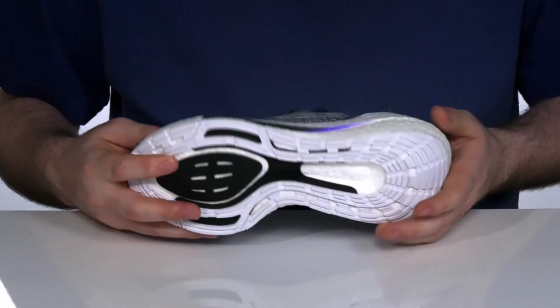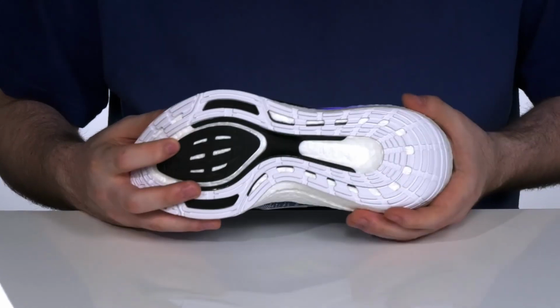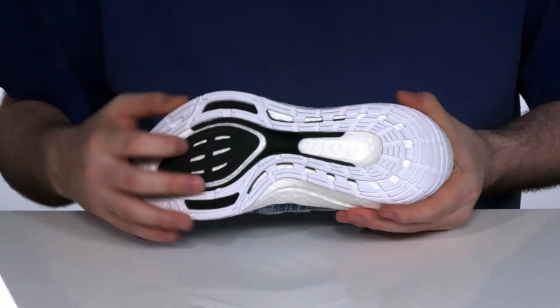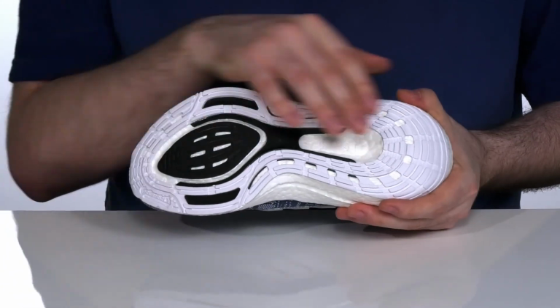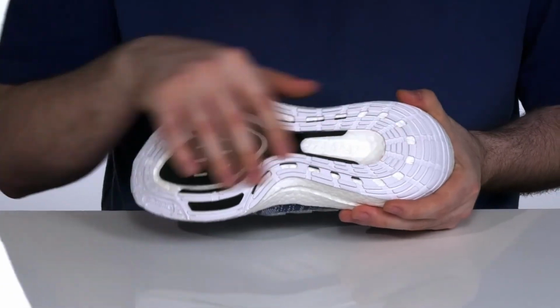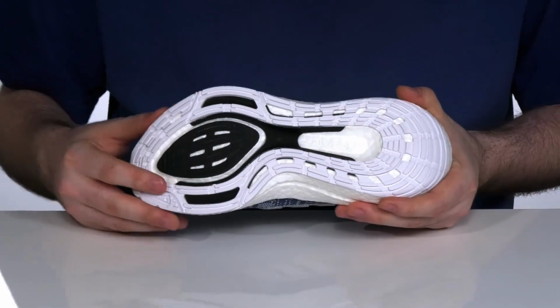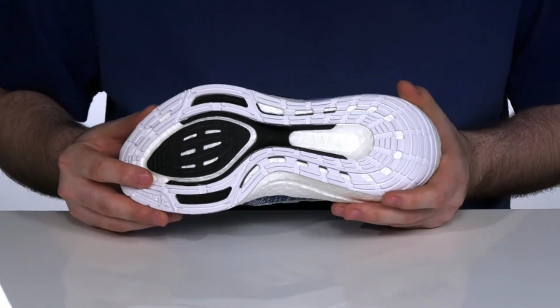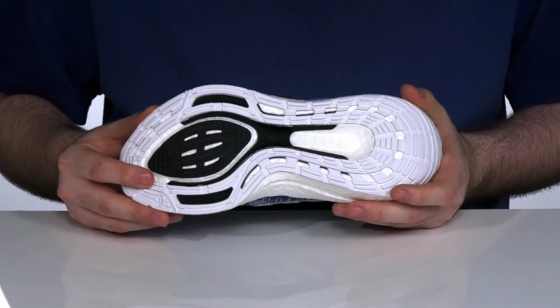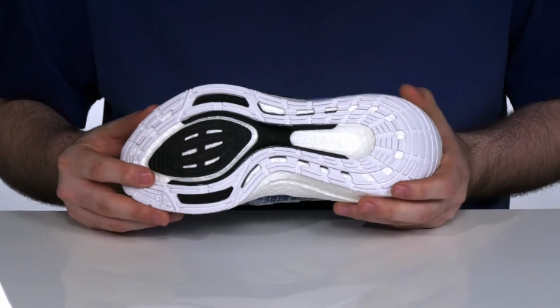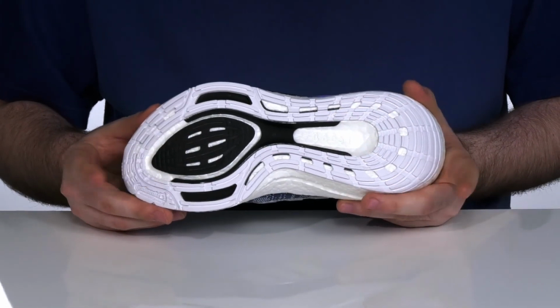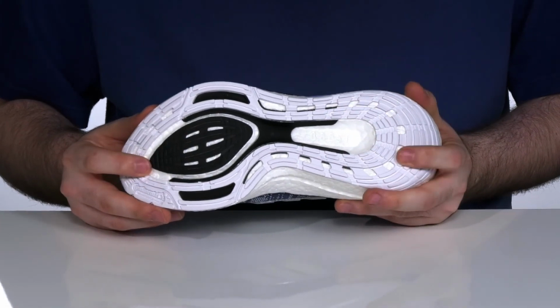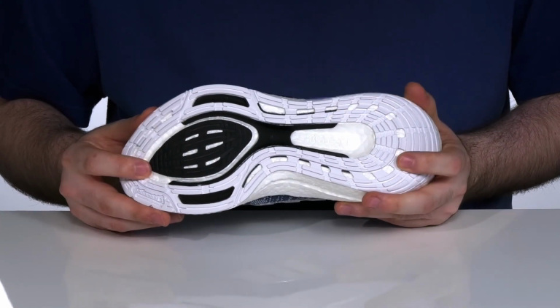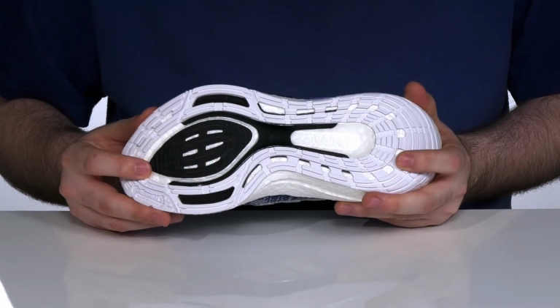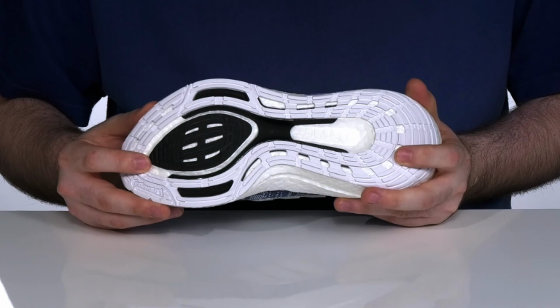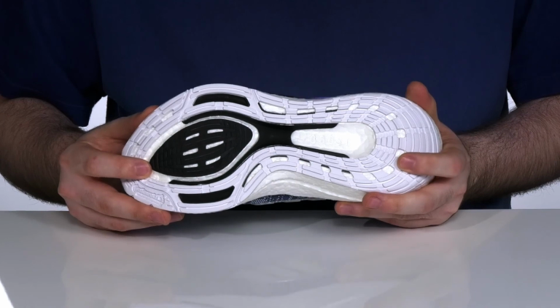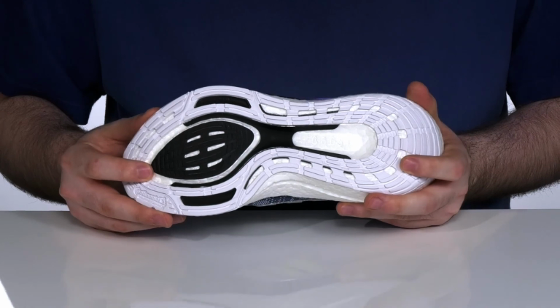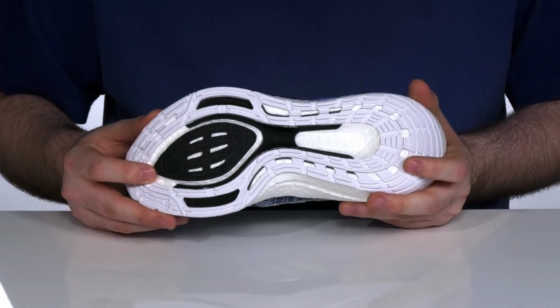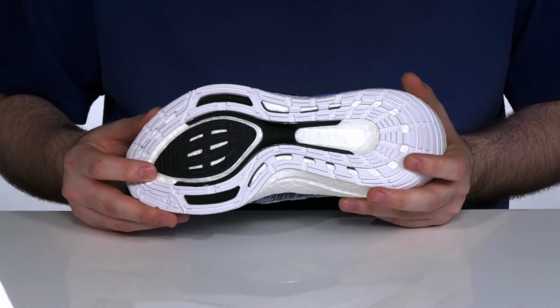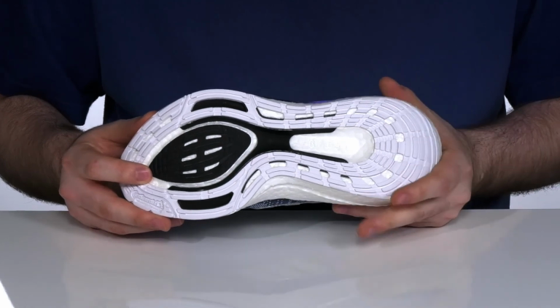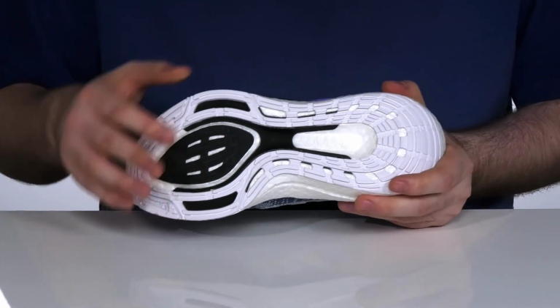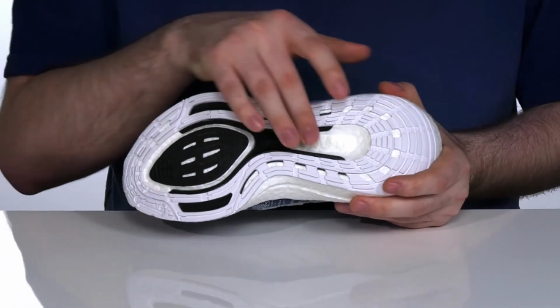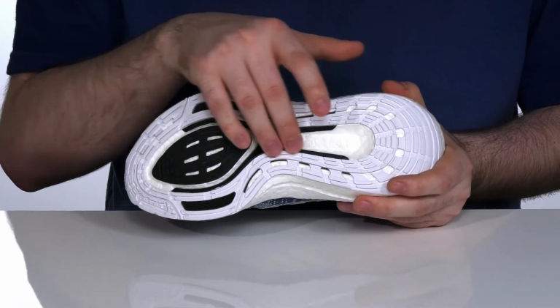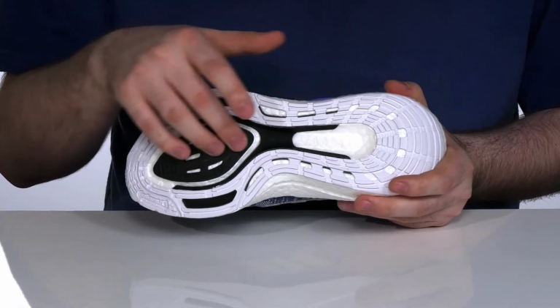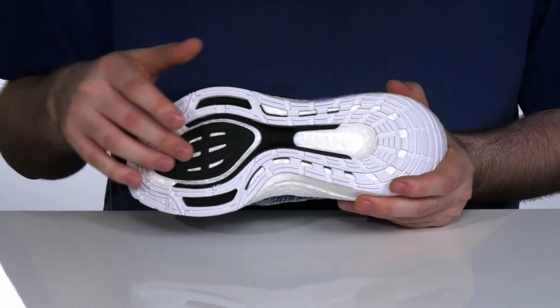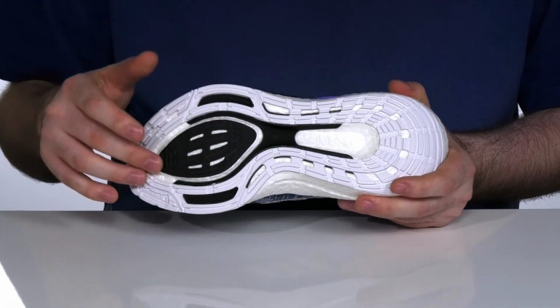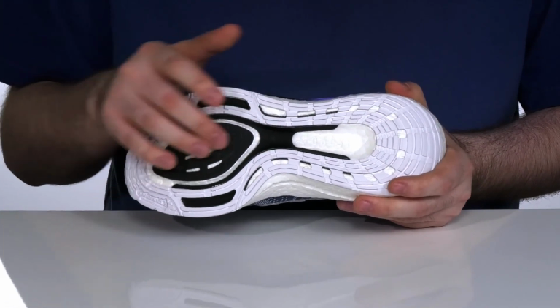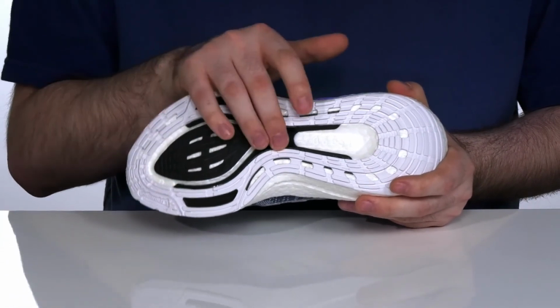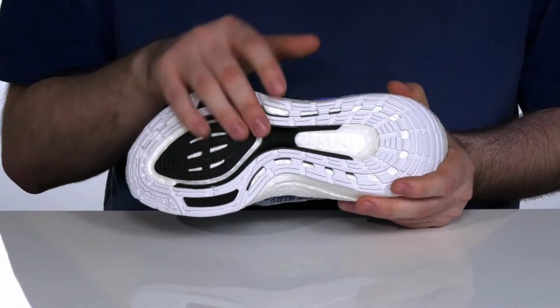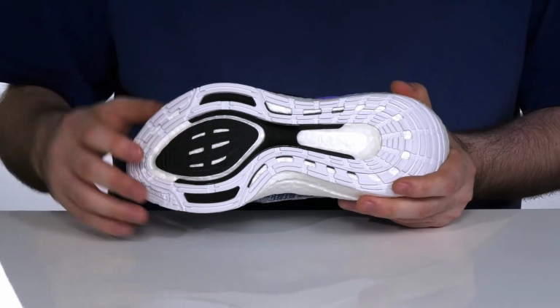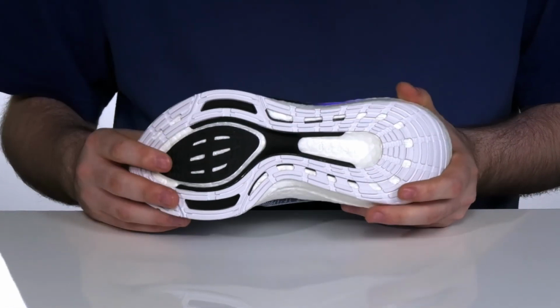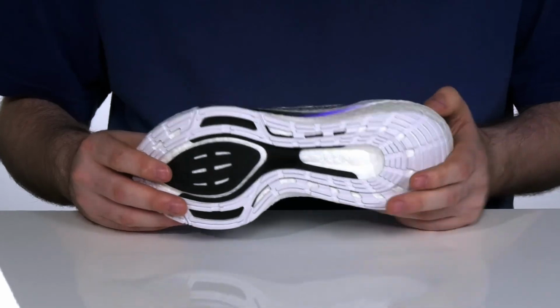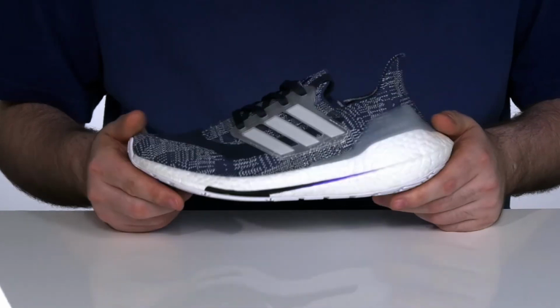The bottom is a durable continental rubber outsole that keeps their footing secure as they make each bounding stride, with stretch web rubber in the middle to increase energy rebound.